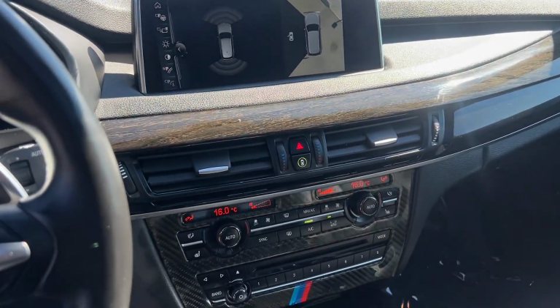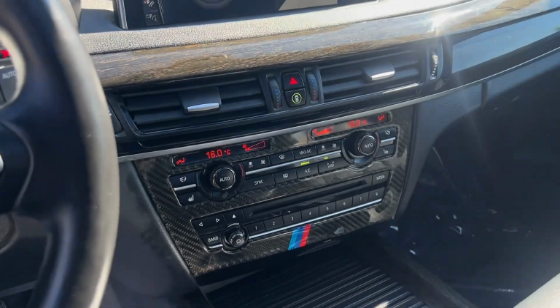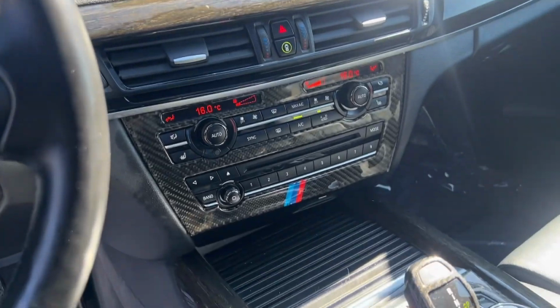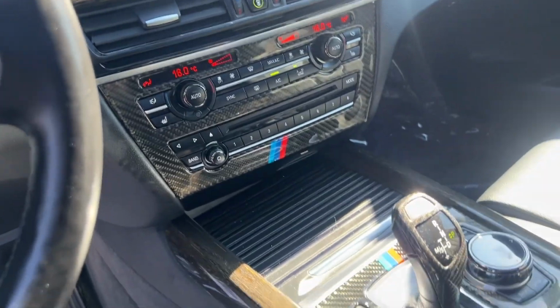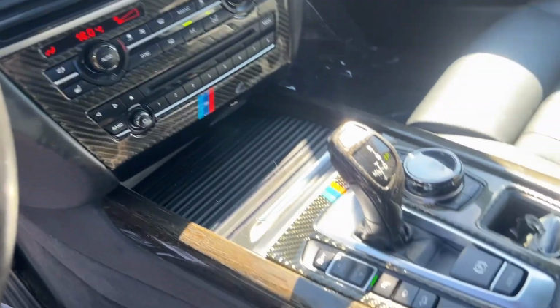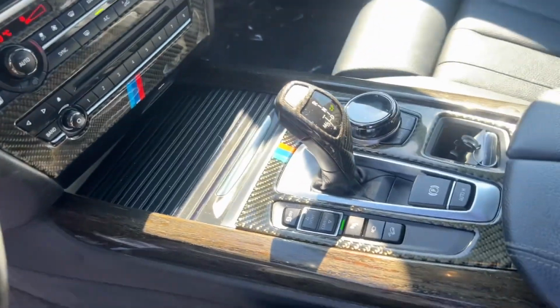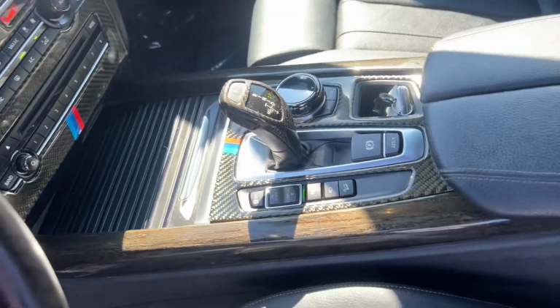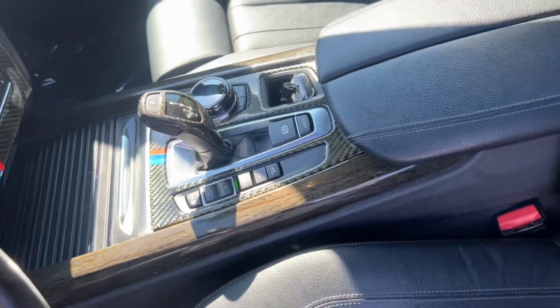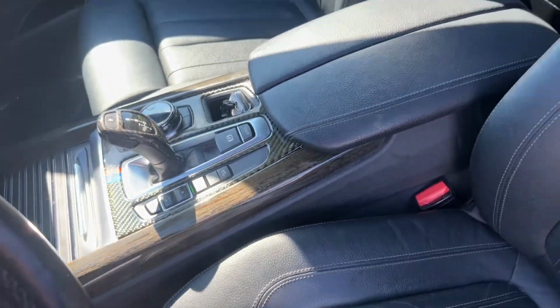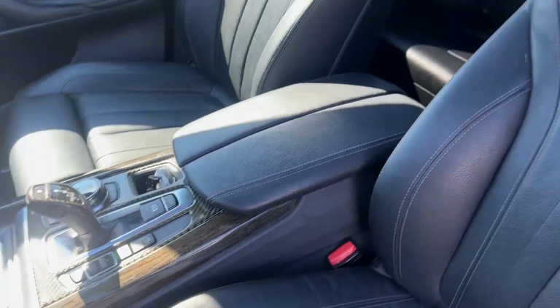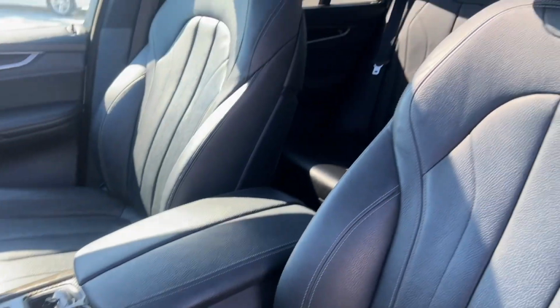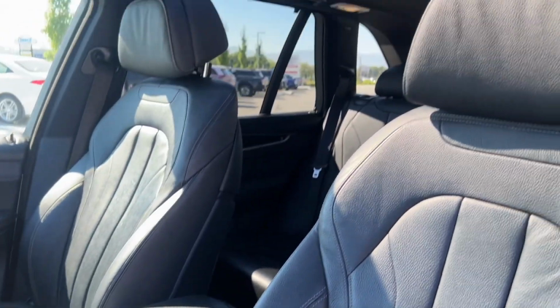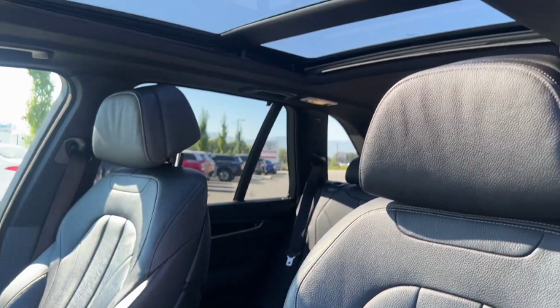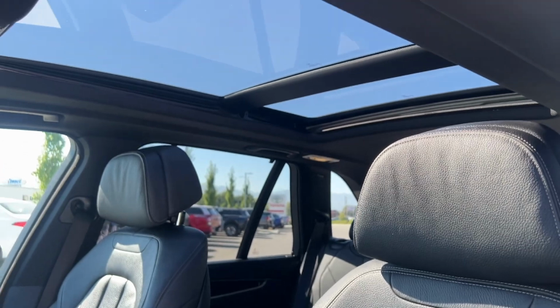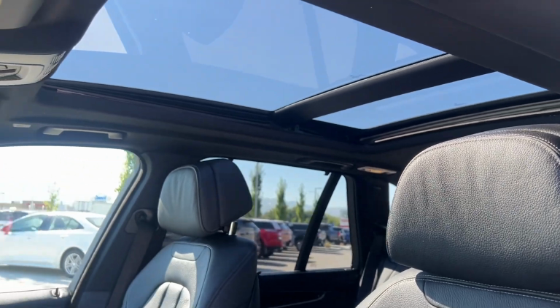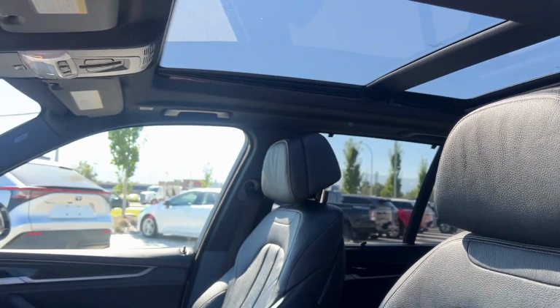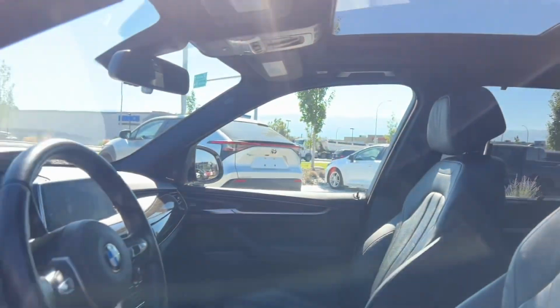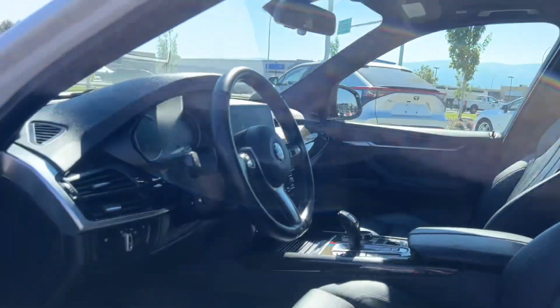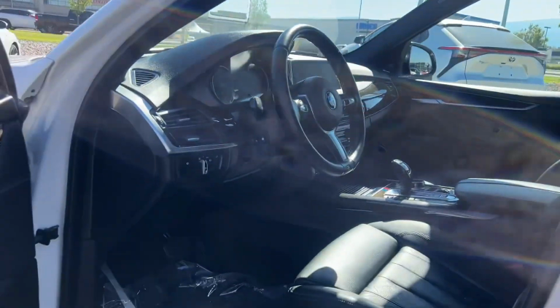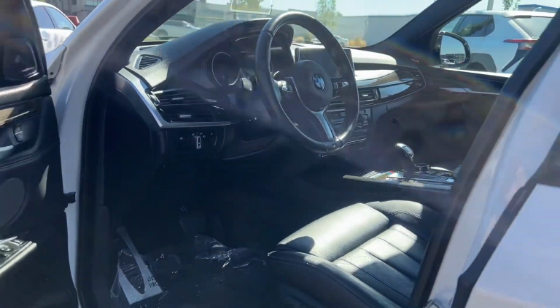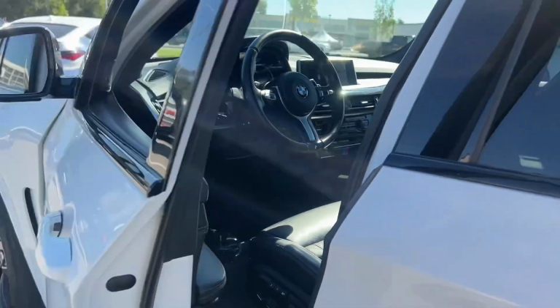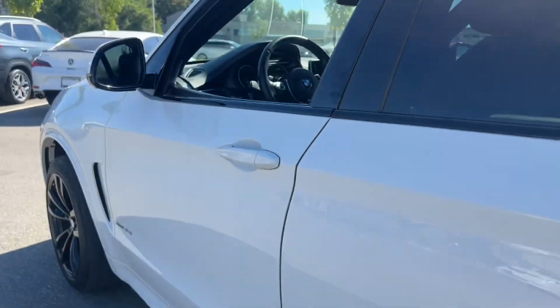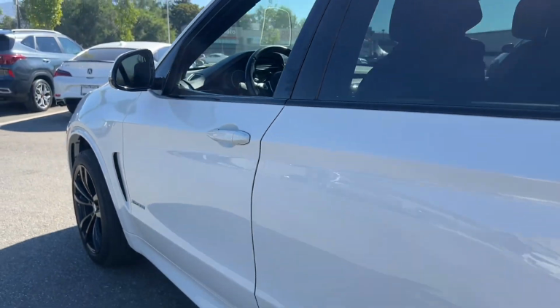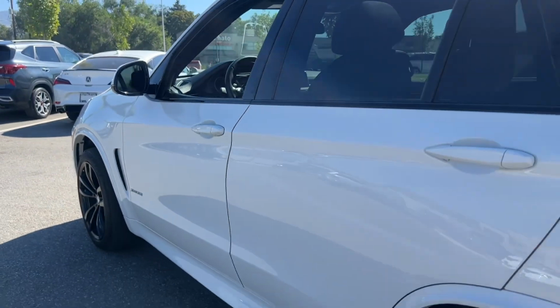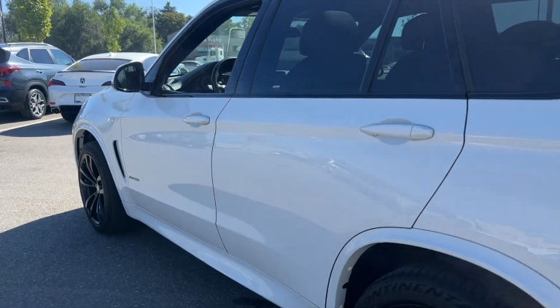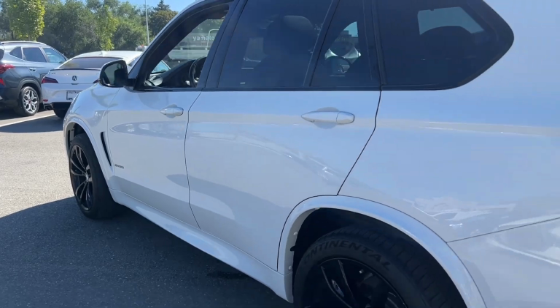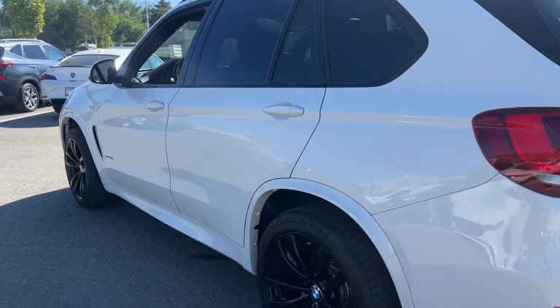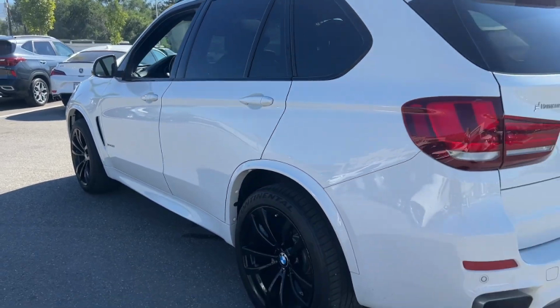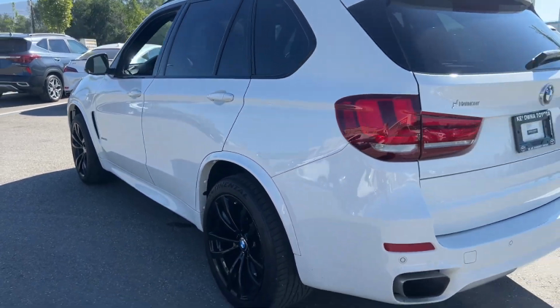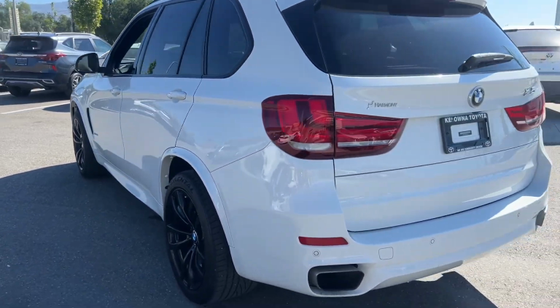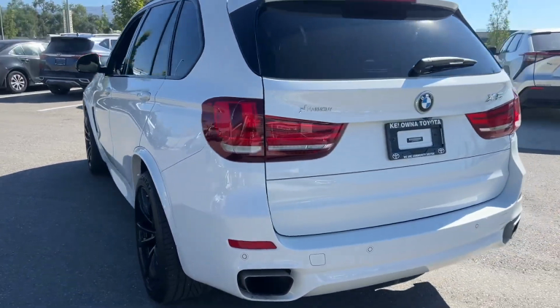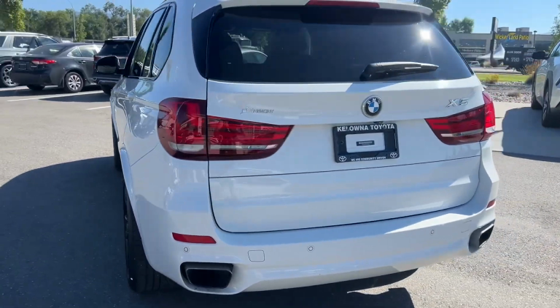If you have any questions about this vehicle, give us a call at 250-491-2475 or visit us at 1624 Cary Road in Kelowna, BC. Kelowna Toyota, where we are community driven.